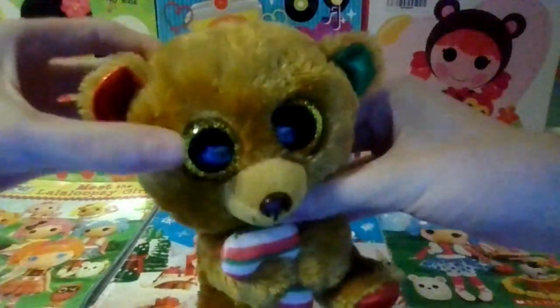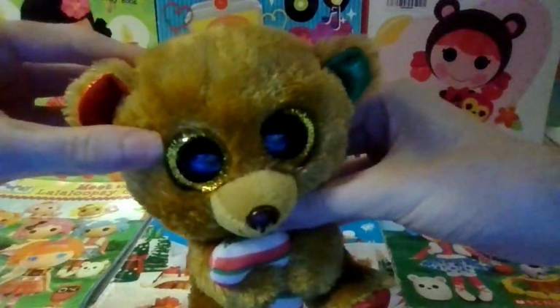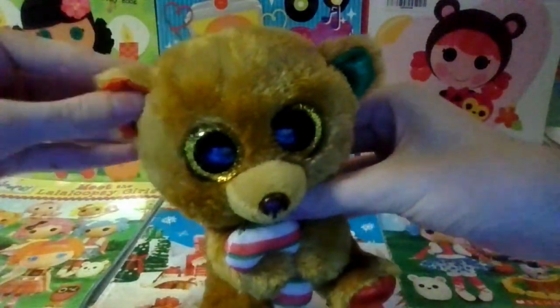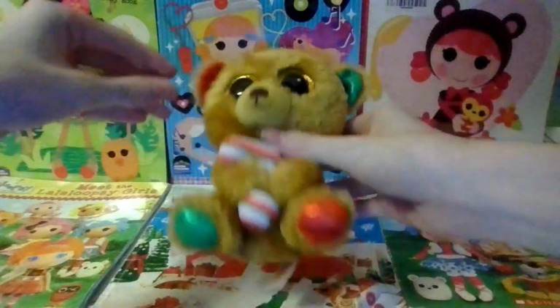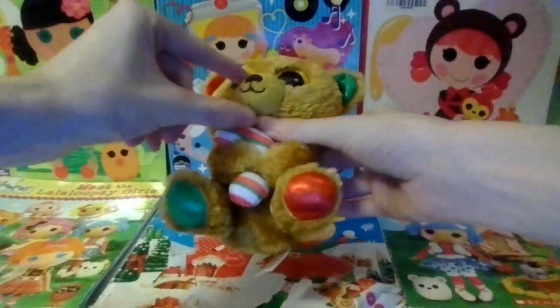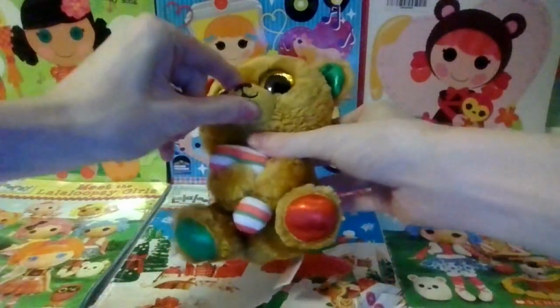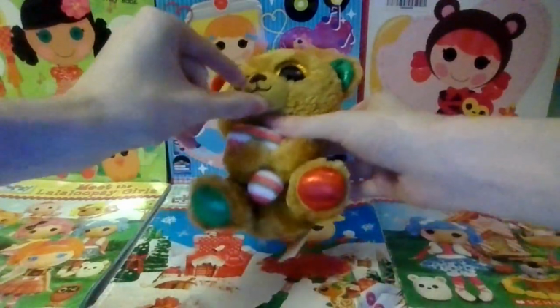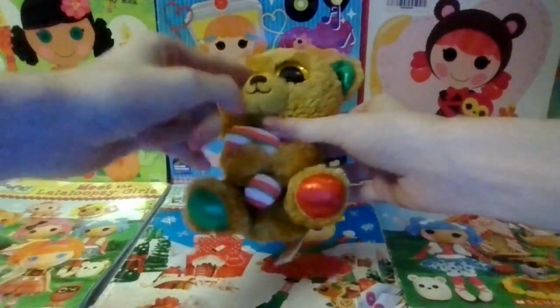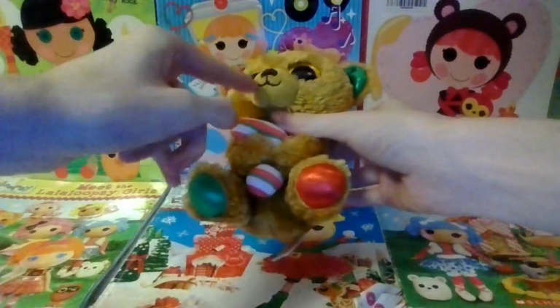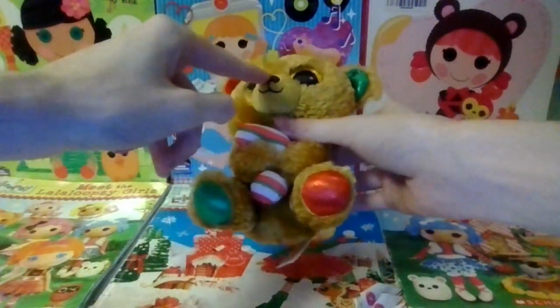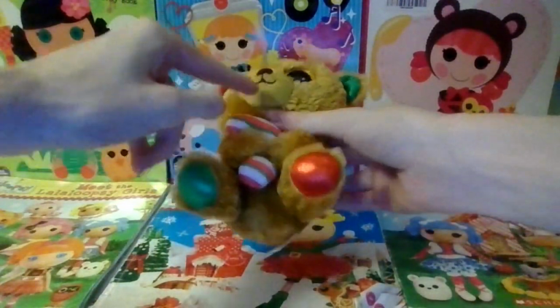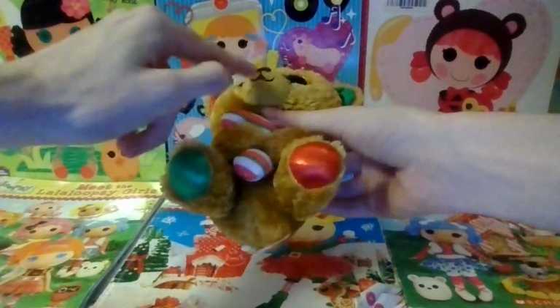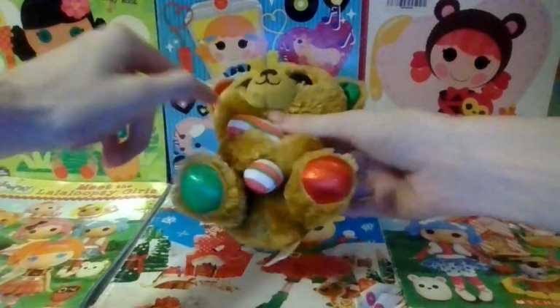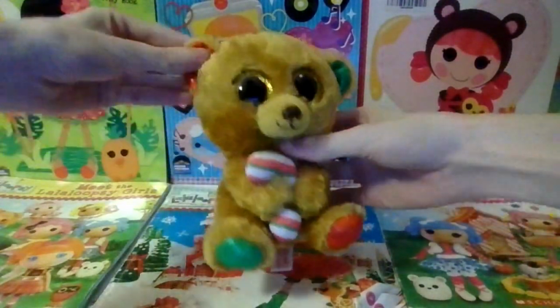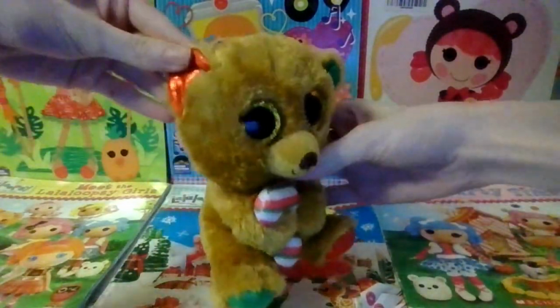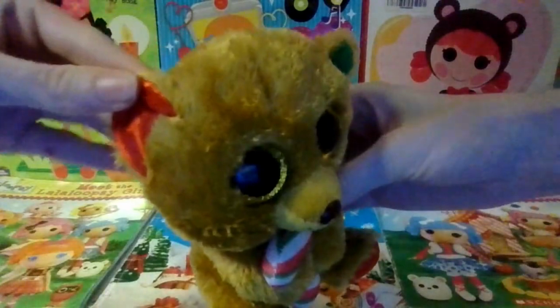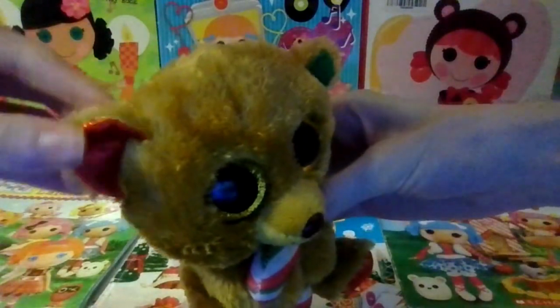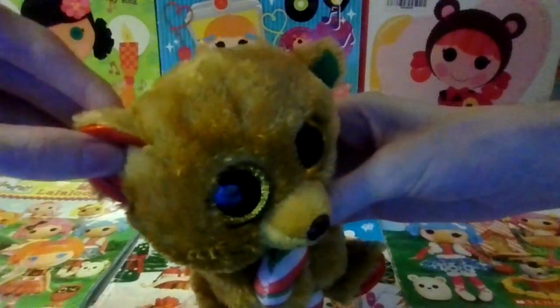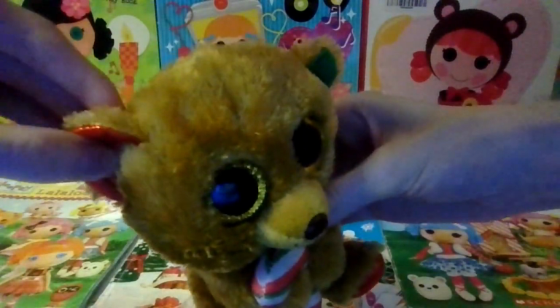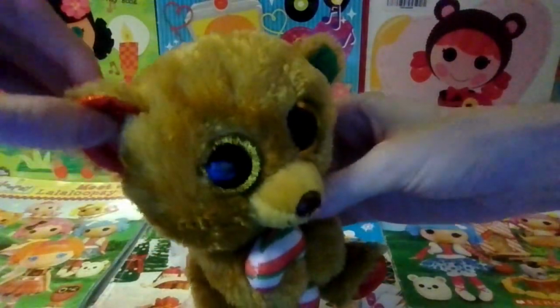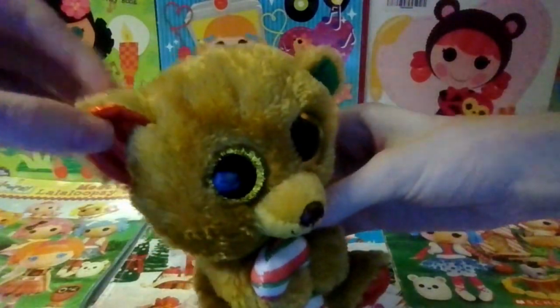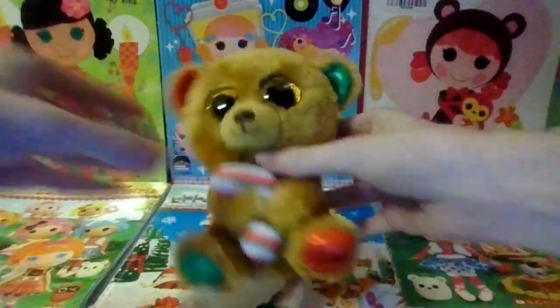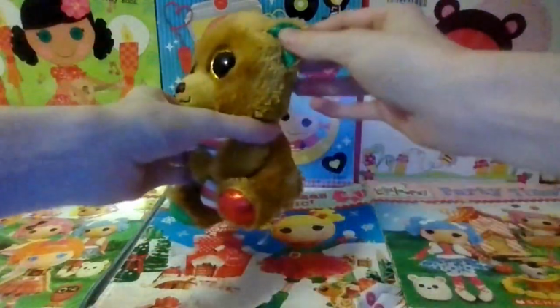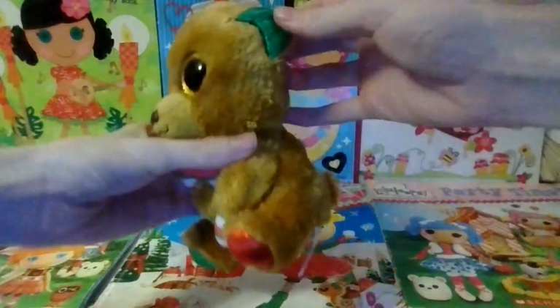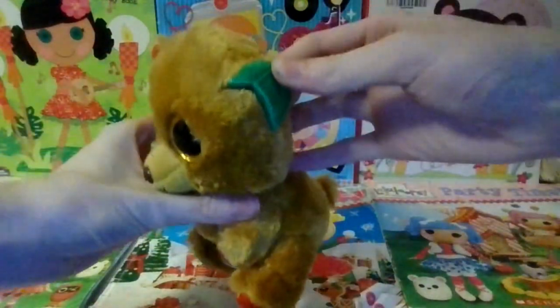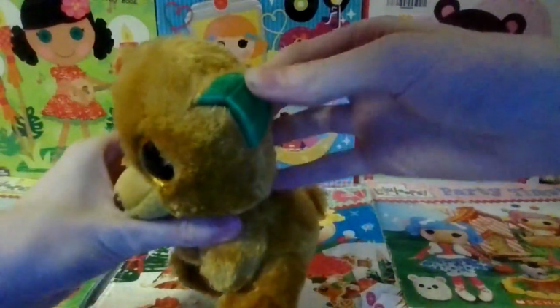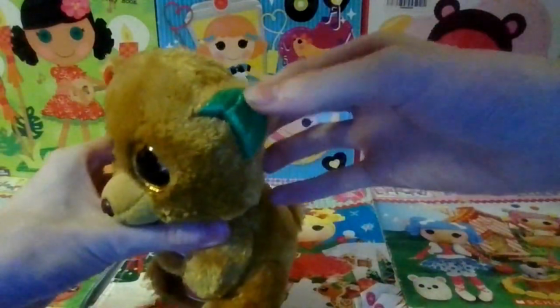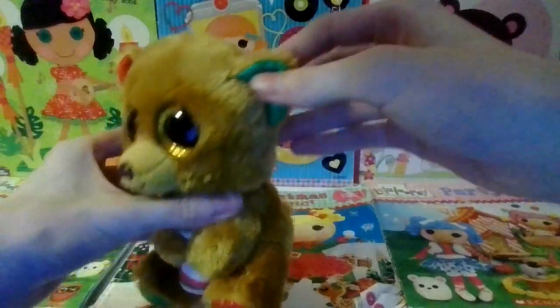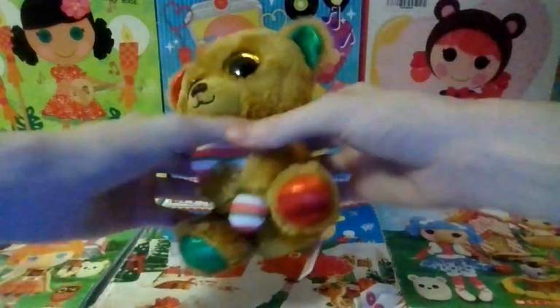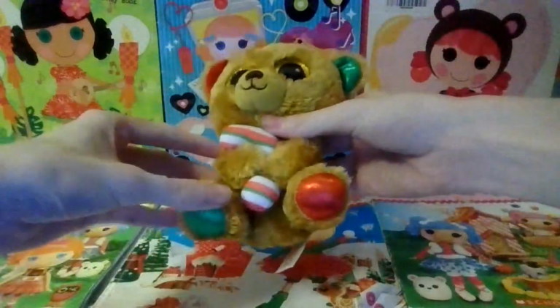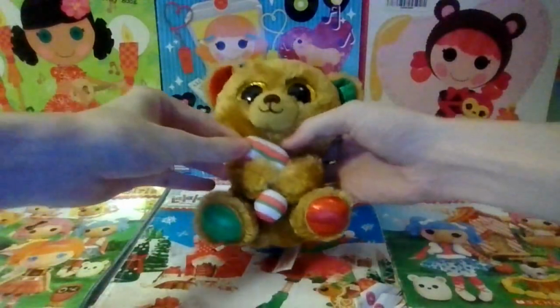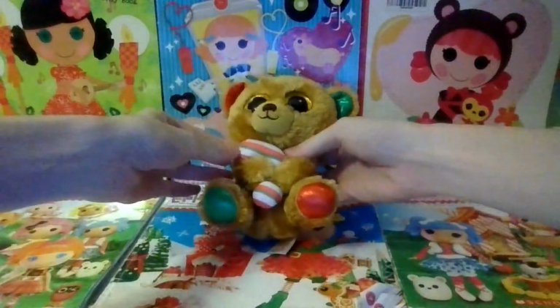So she has a tan muzzle with a brown nose and a brown mouth. She has red sparkly fabric inside one ear and green sparkly fabric in the other ear.